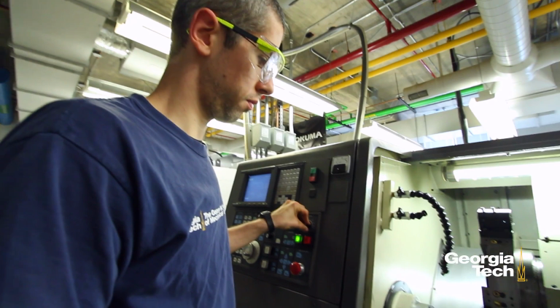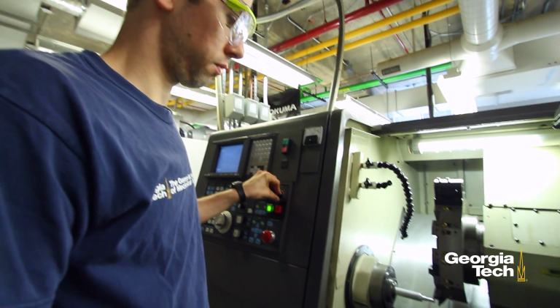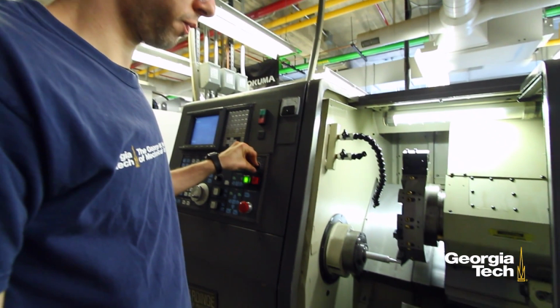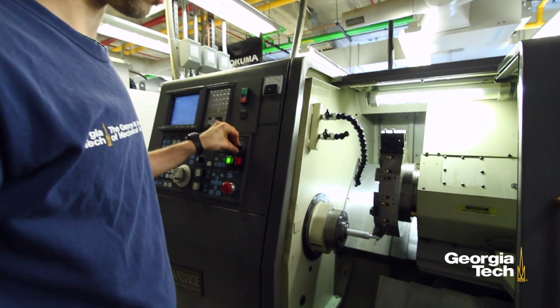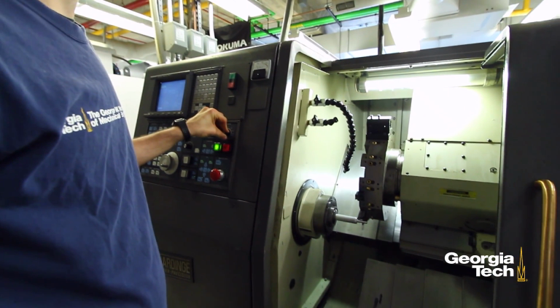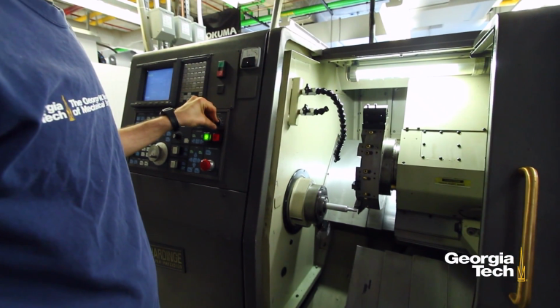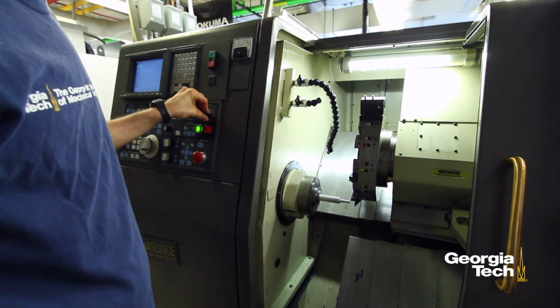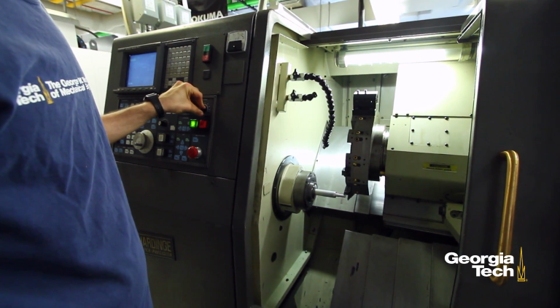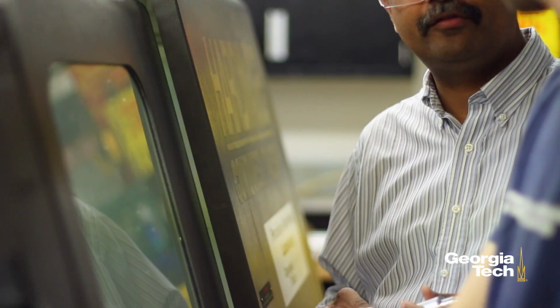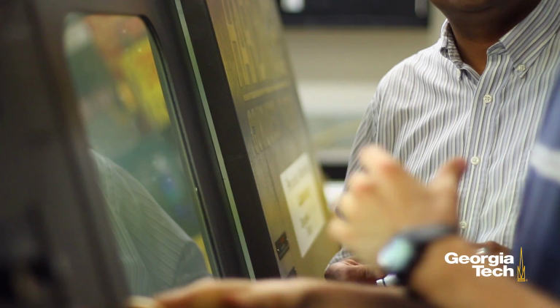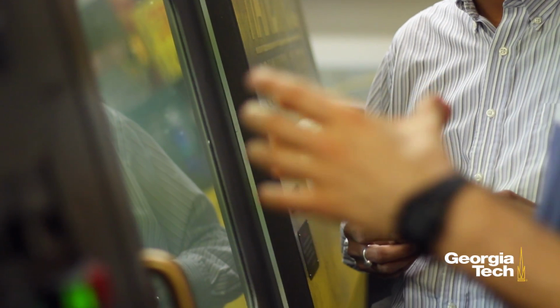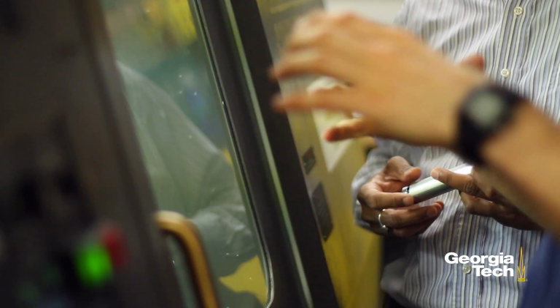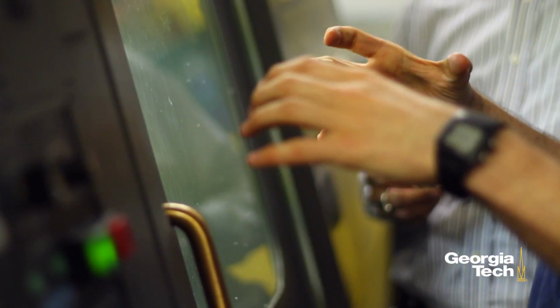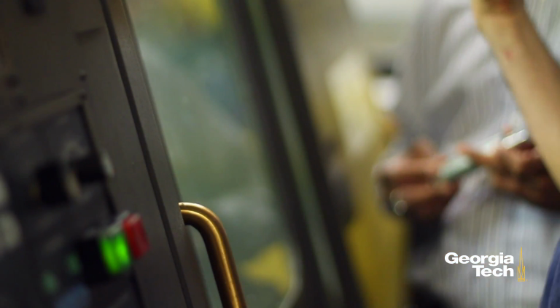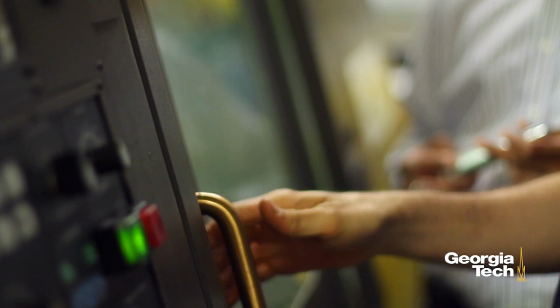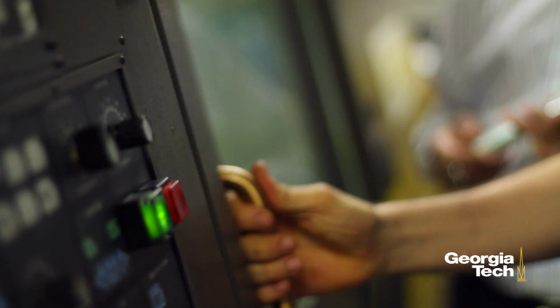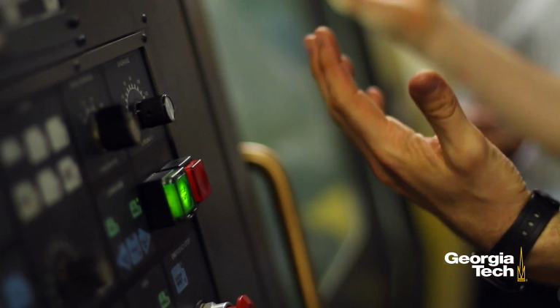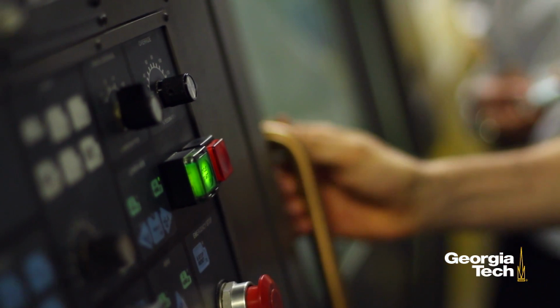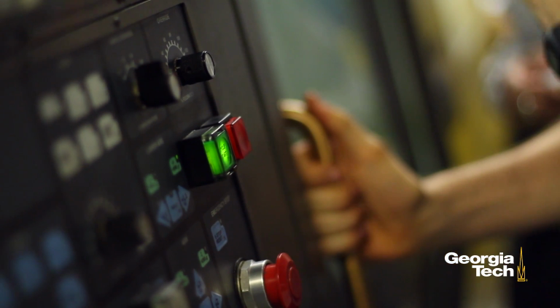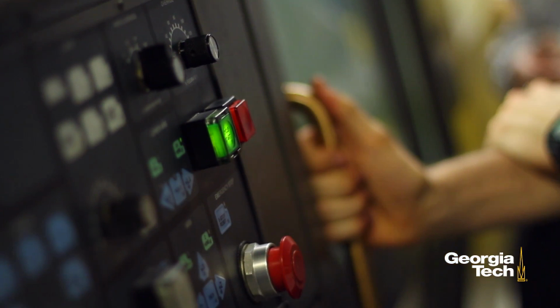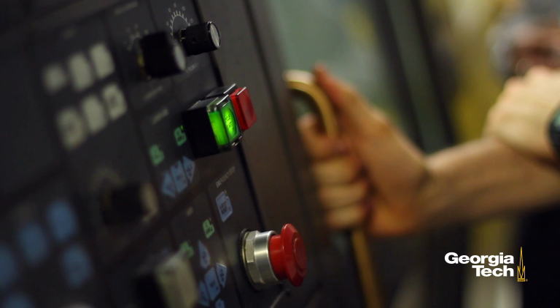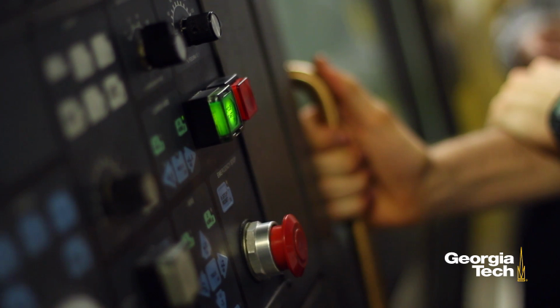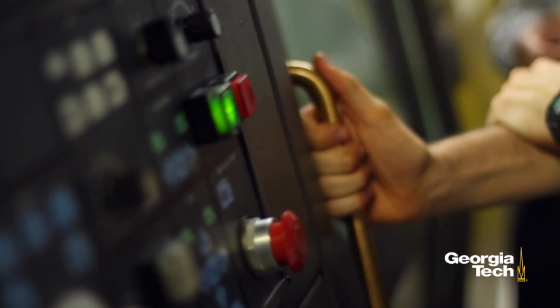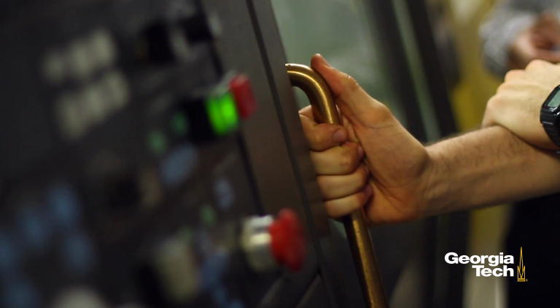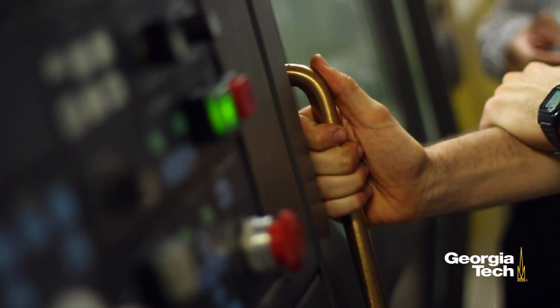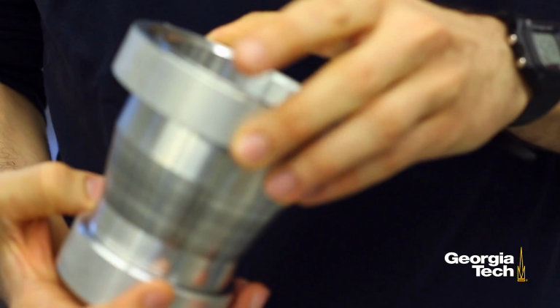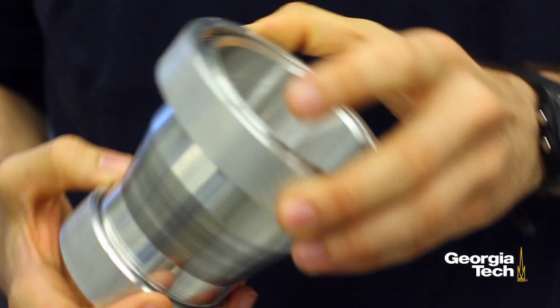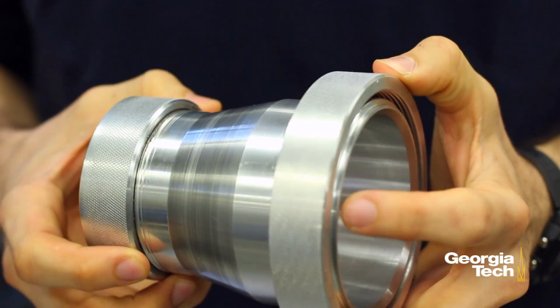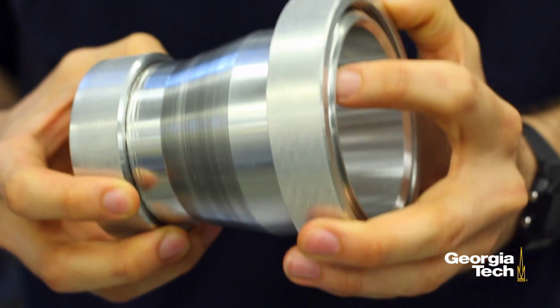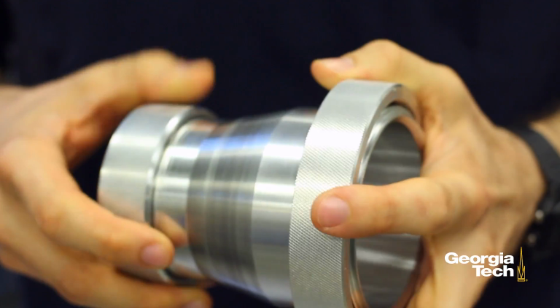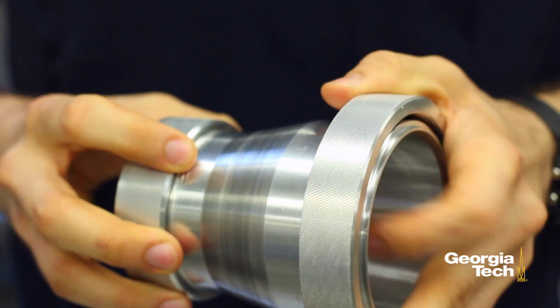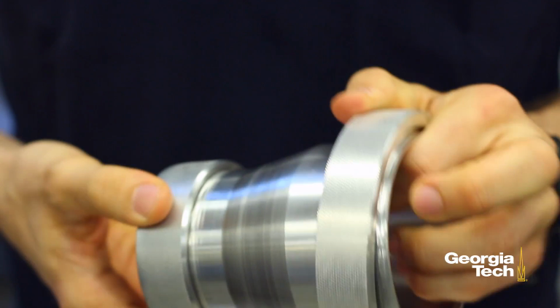The most exciting part for me was to be able to combine the theoretical knowledge that you gain from going to class and studying by yourself, with the hands-on experience and the practical knowledge I gained by working in this lab in particular. It's all about making stuff — making stuff to make your life better.